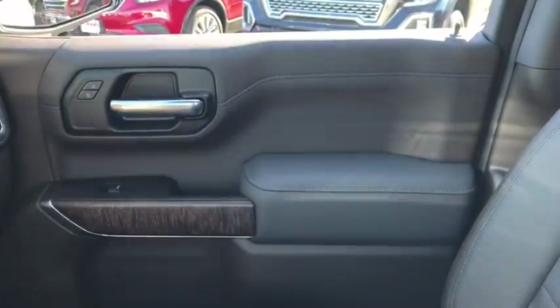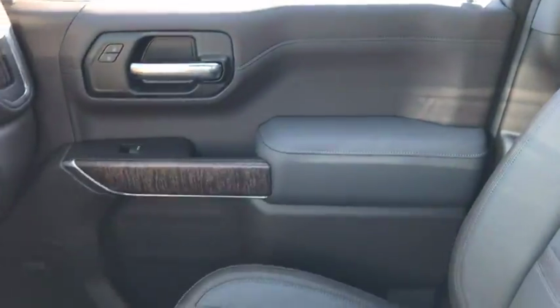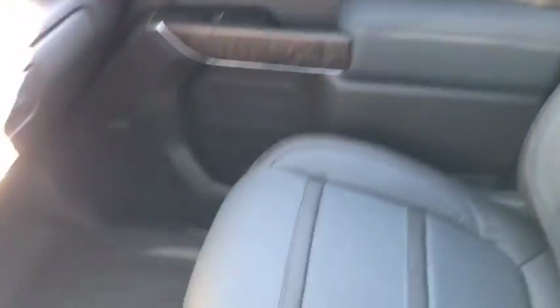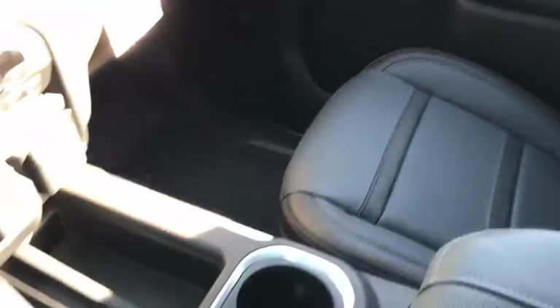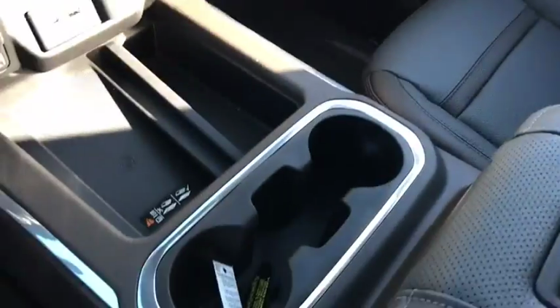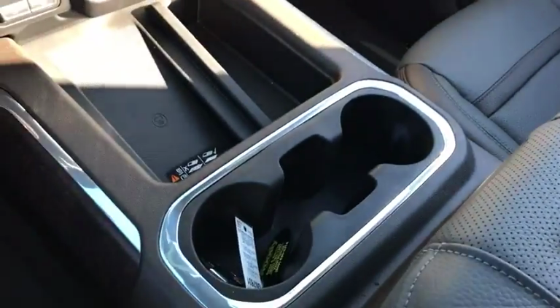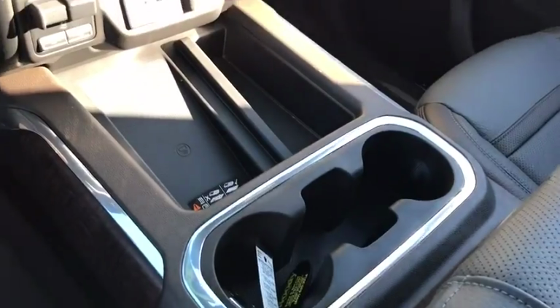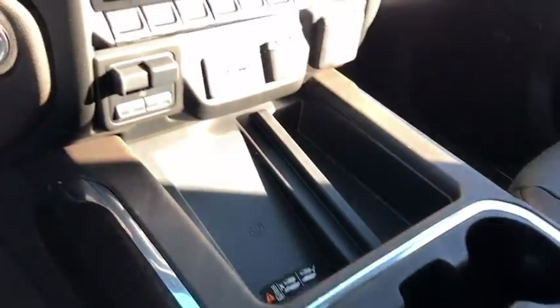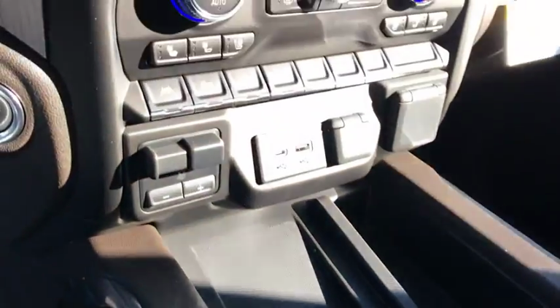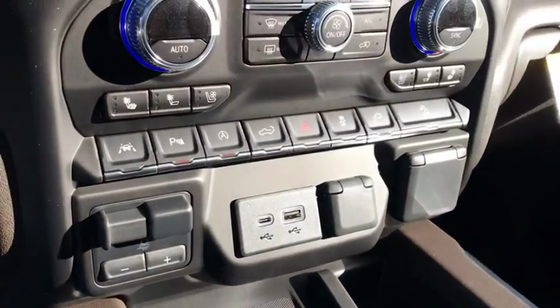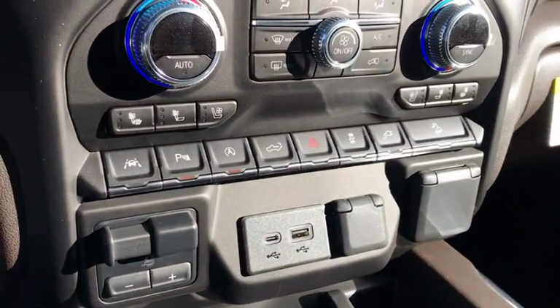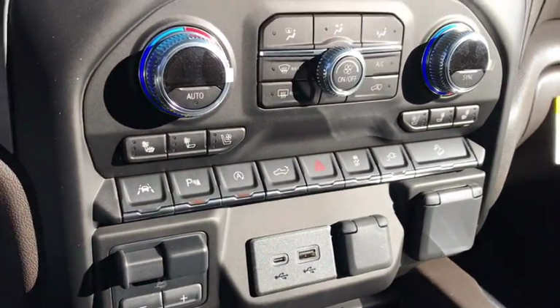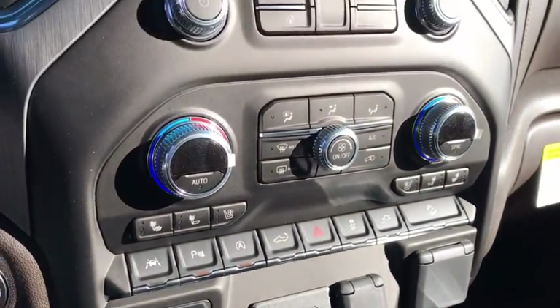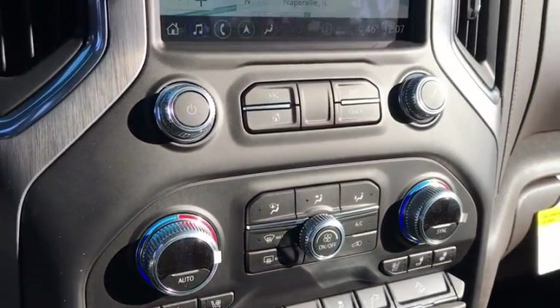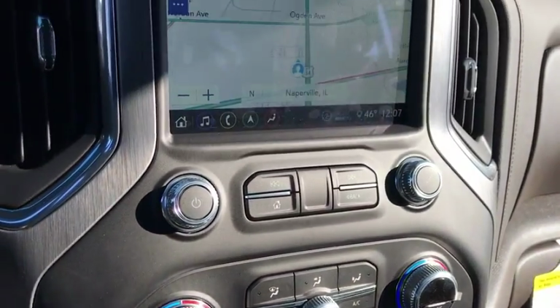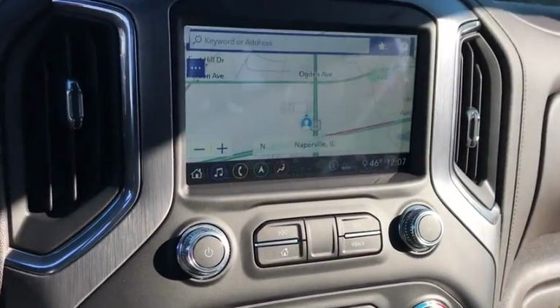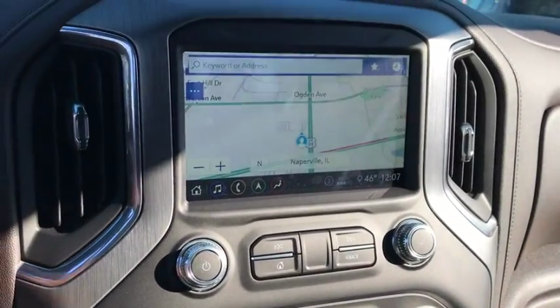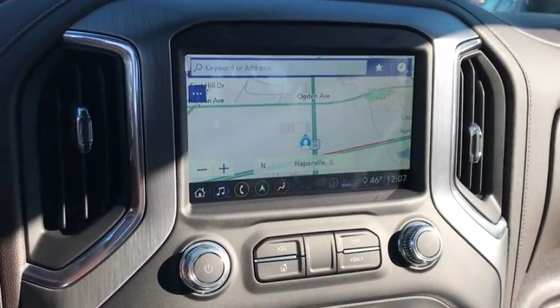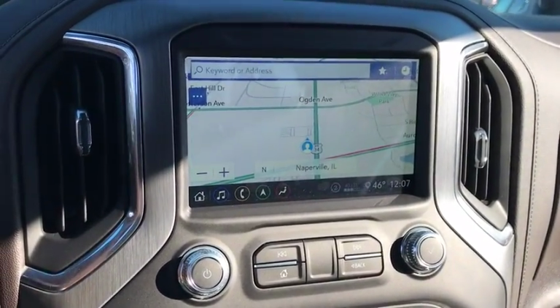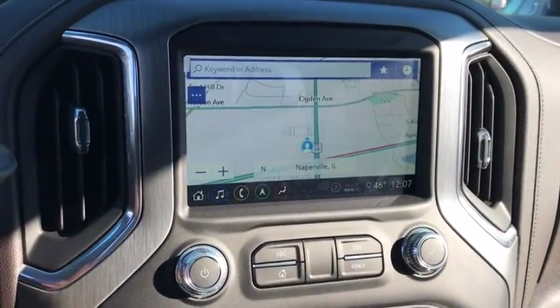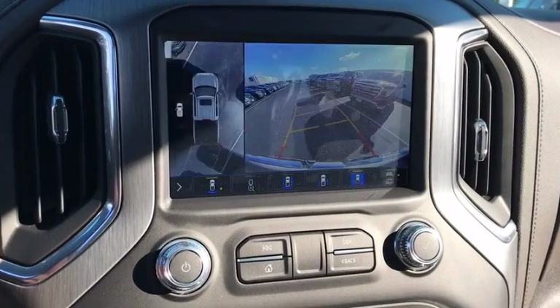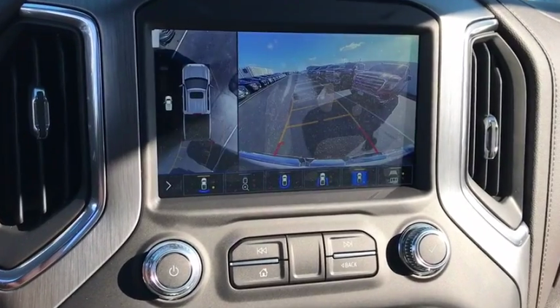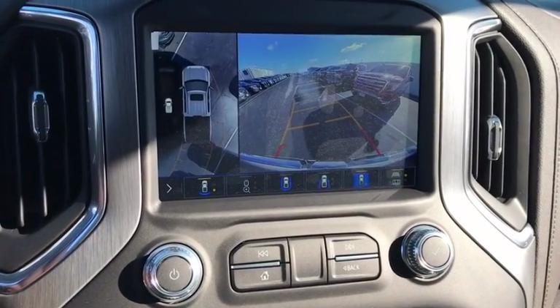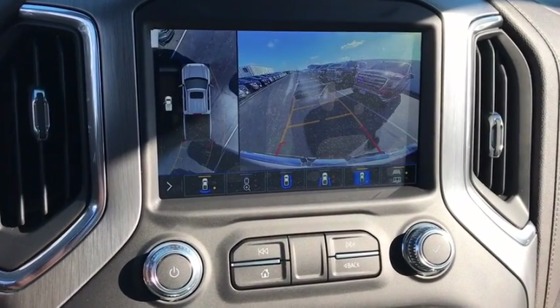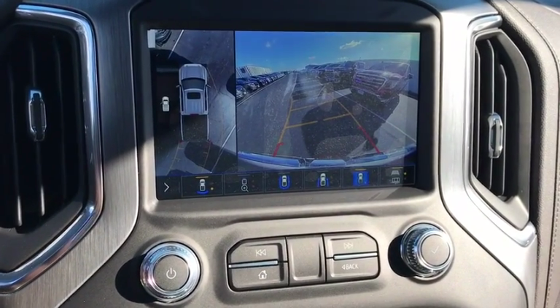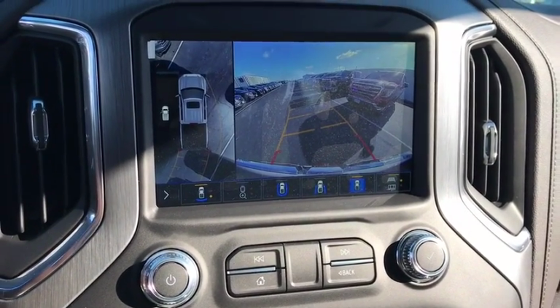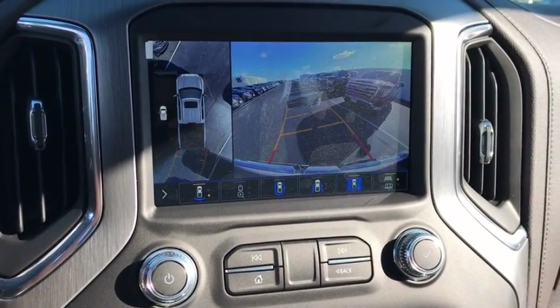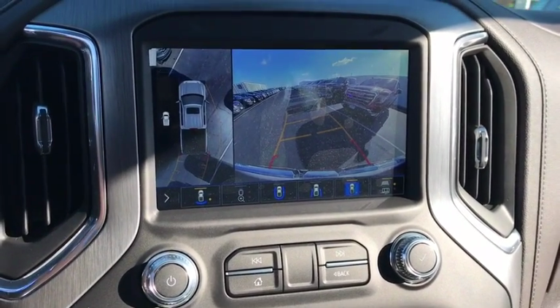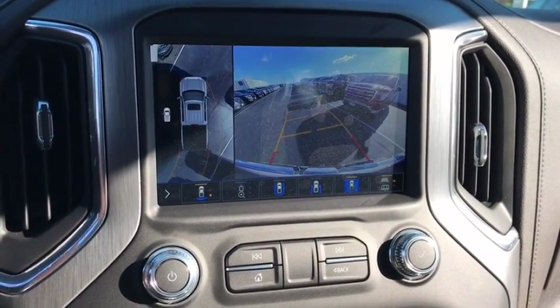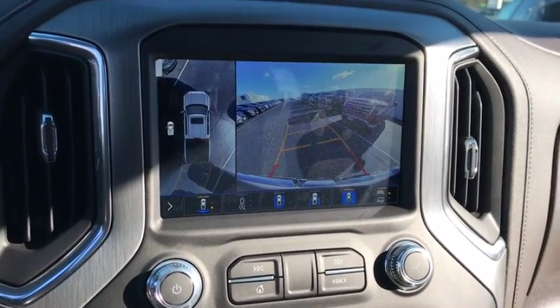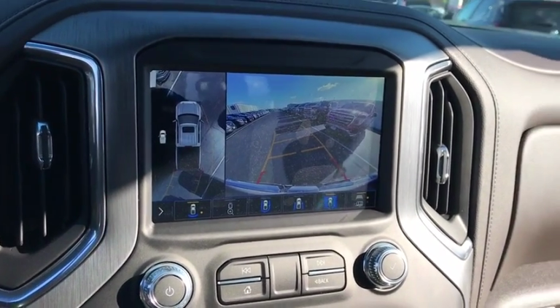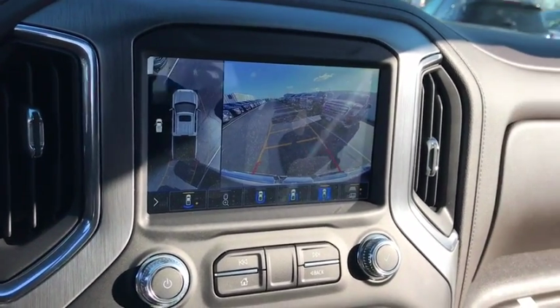Stability Control, Steering Wheel Audio Control, Leather Wrapped Steering Wheel, Bluetooth, Adjustable Steering Wheel, Power Steering, 4-Wheel Drive, 4-Max, 4-Wheel Disc Brakes, and Keyless Start.